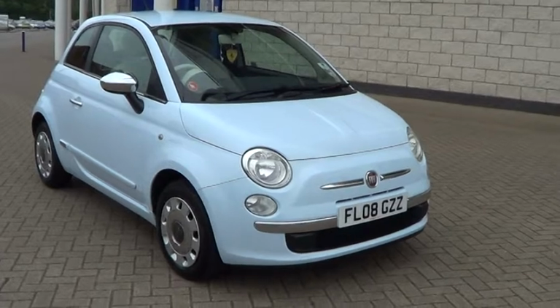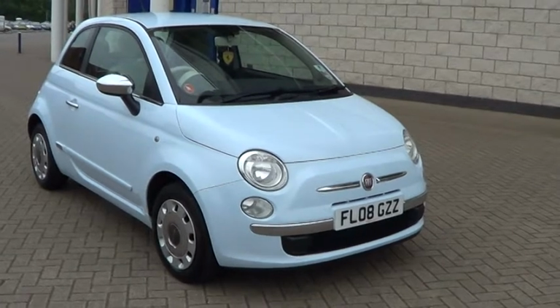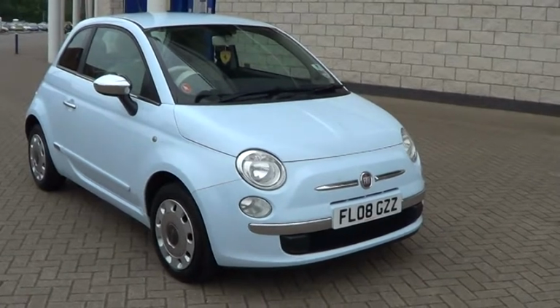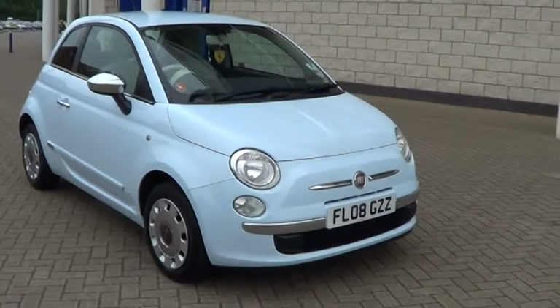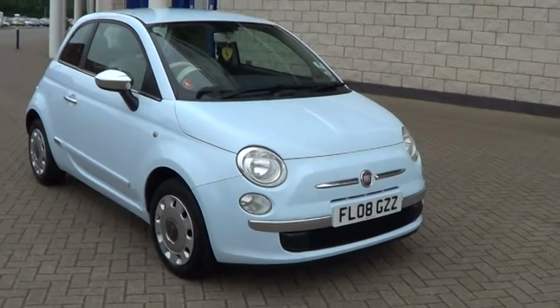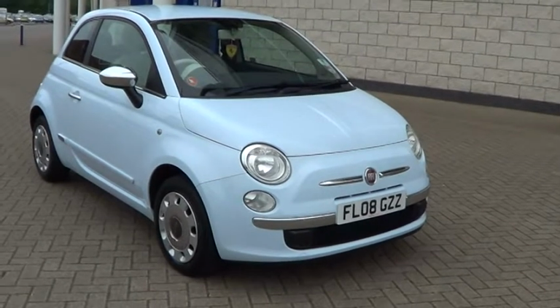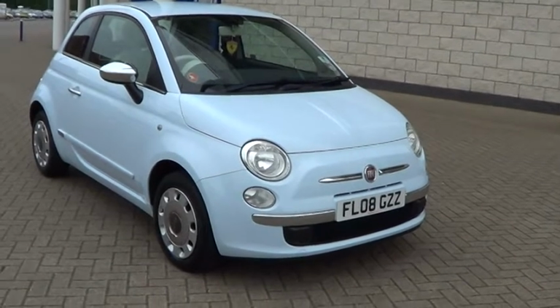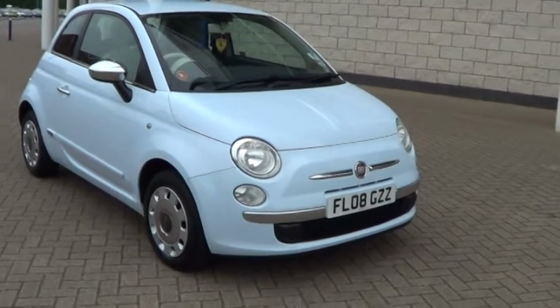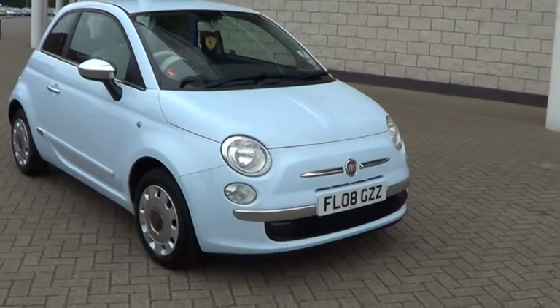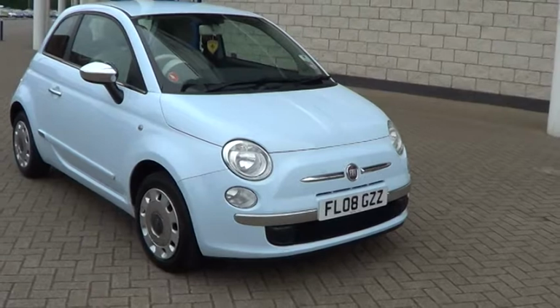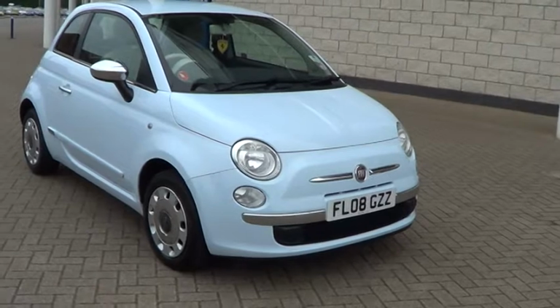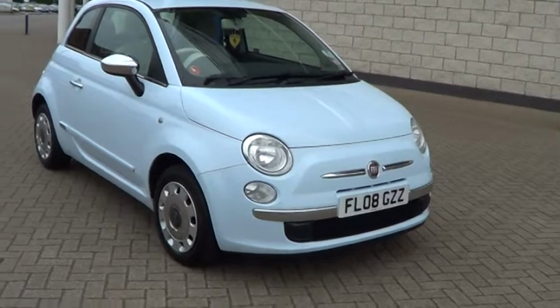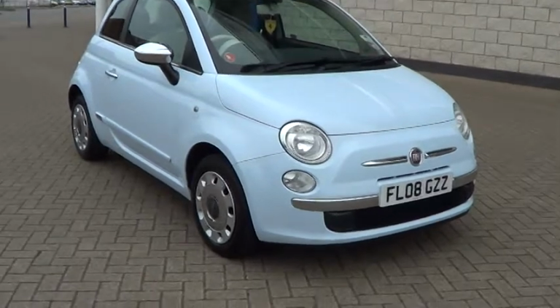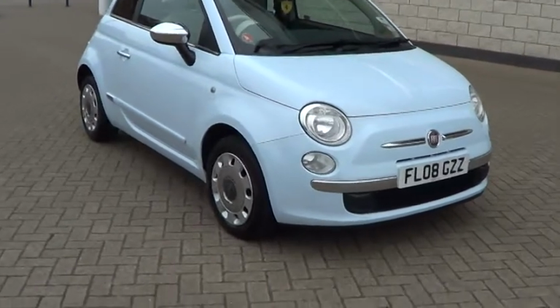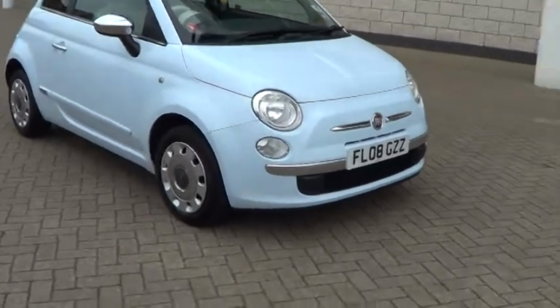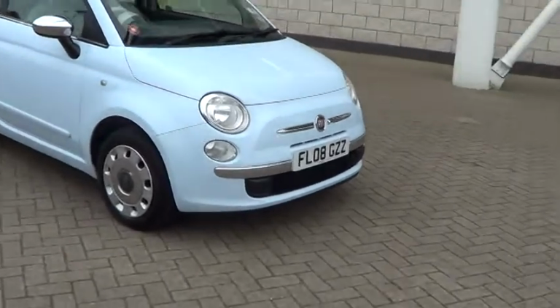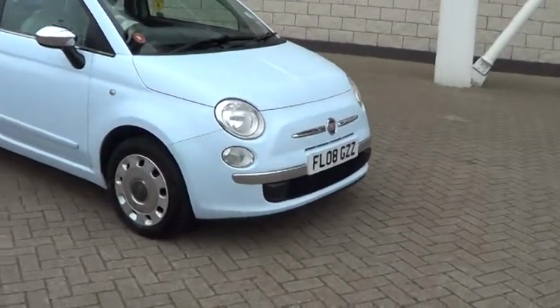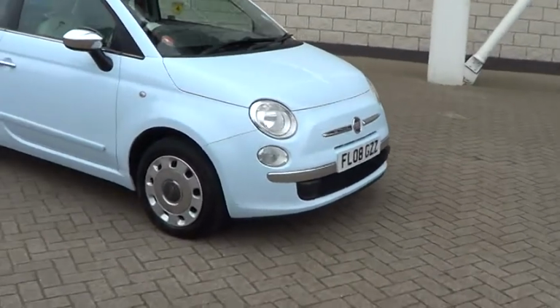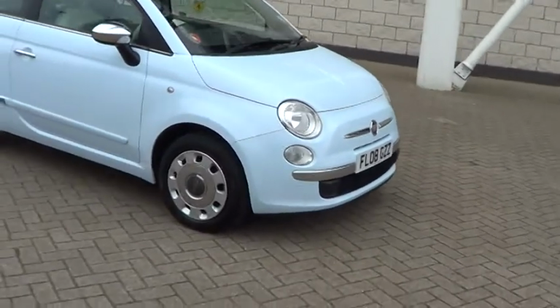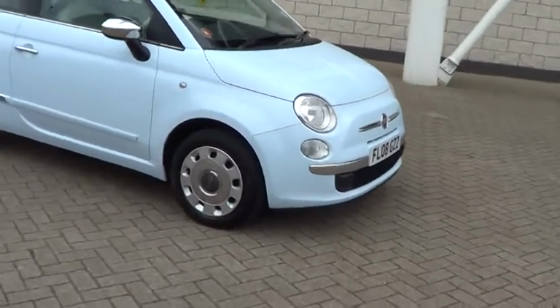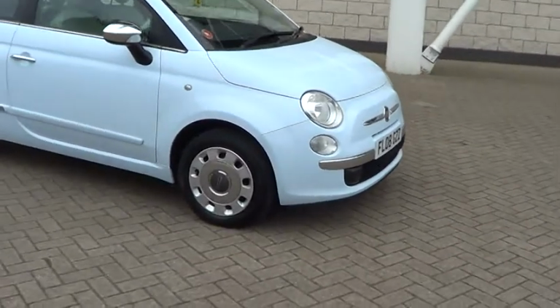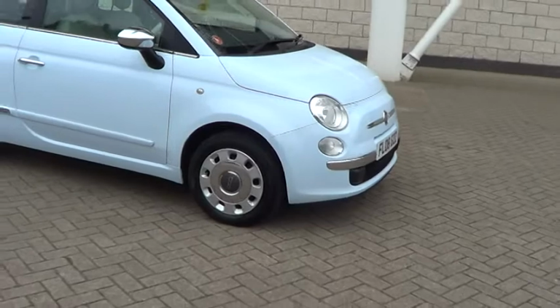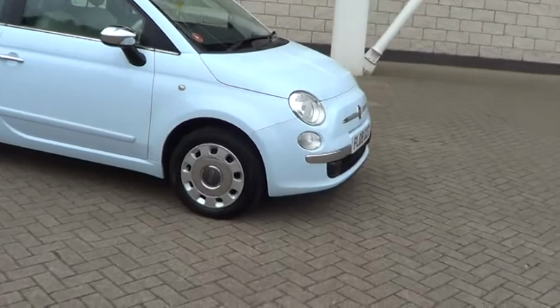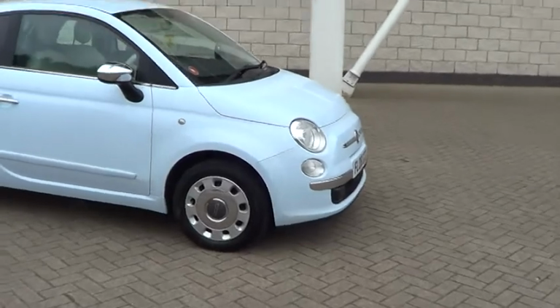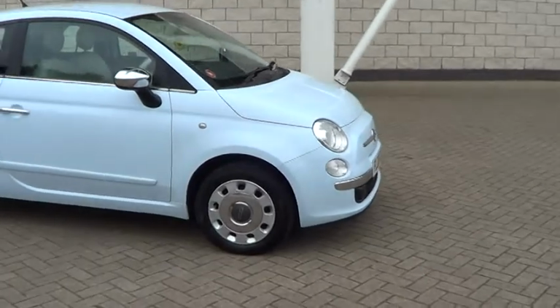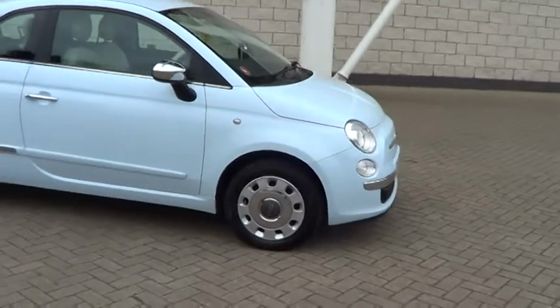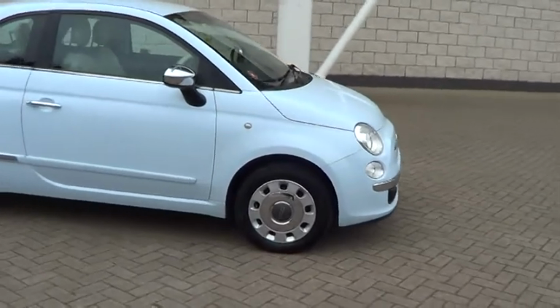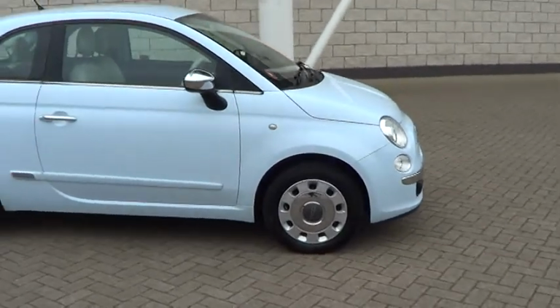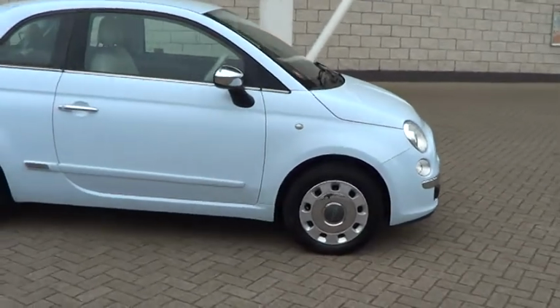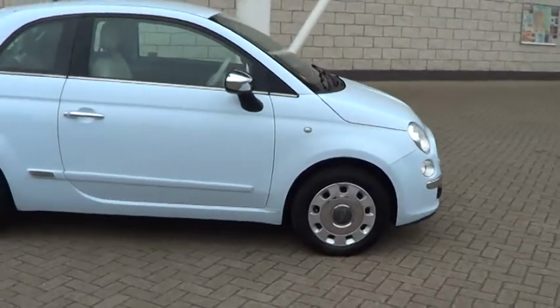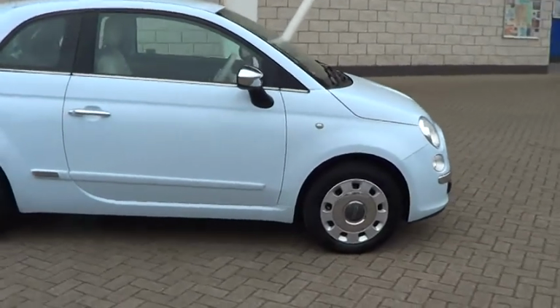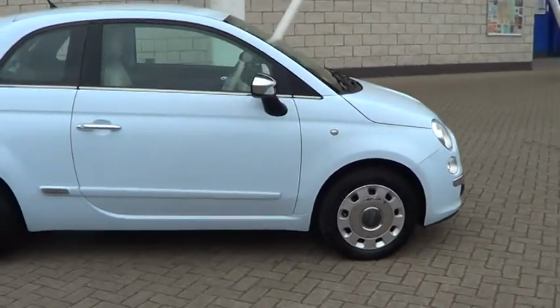Welcome to Sturges Motor Group. Here we have a 2008 08 Fiat 500 1.2 Pop in Chacha azure blue with contrasting blue and beige trim.